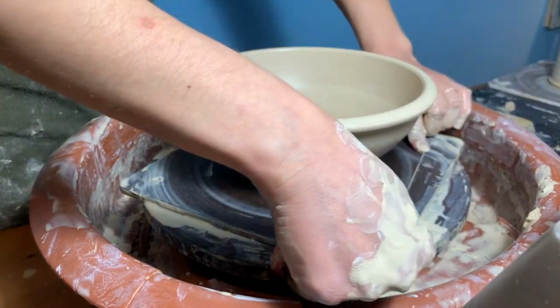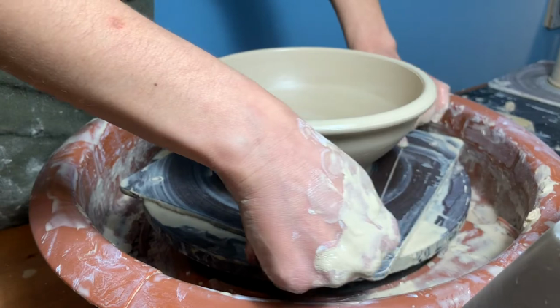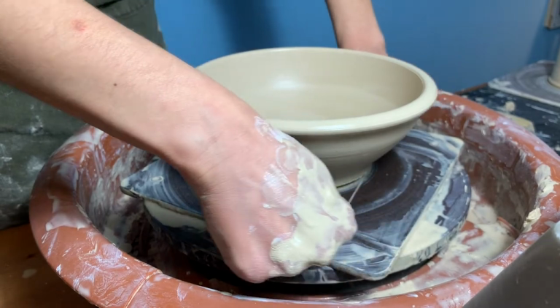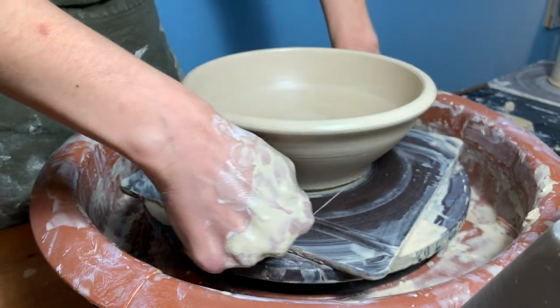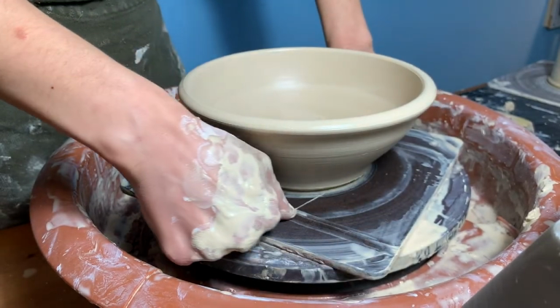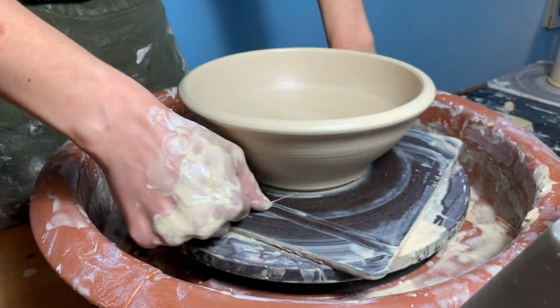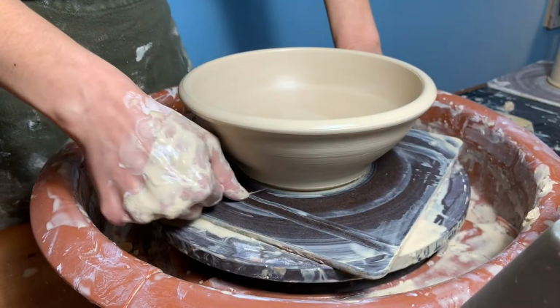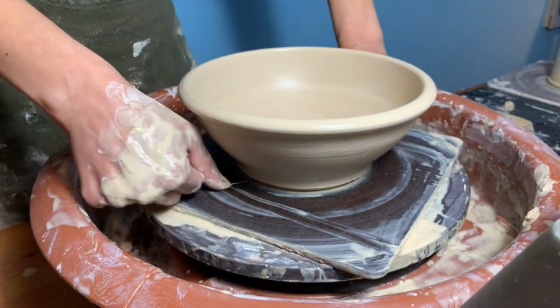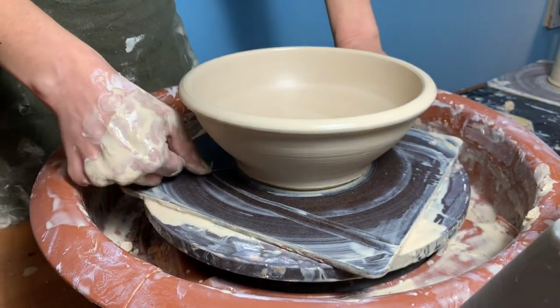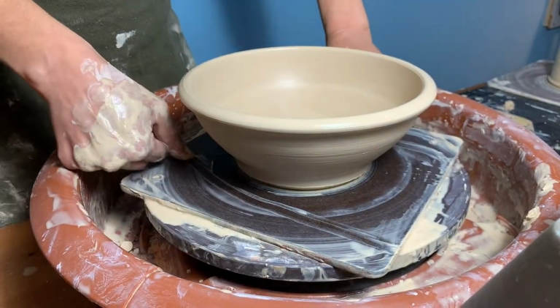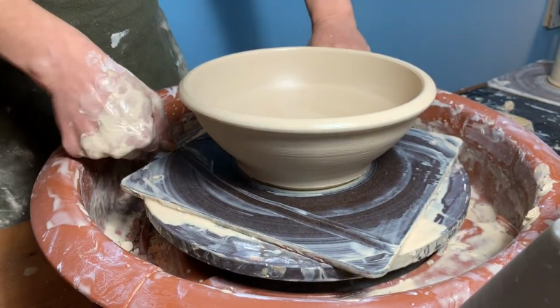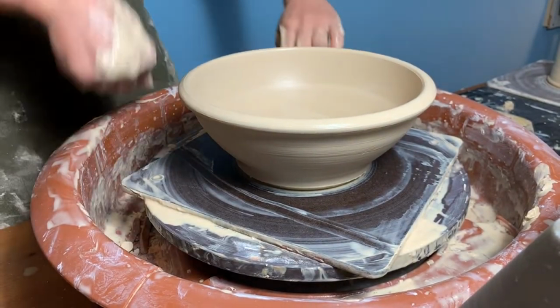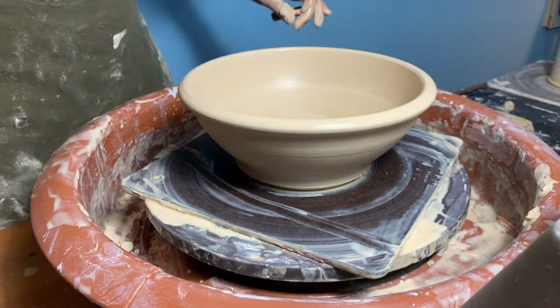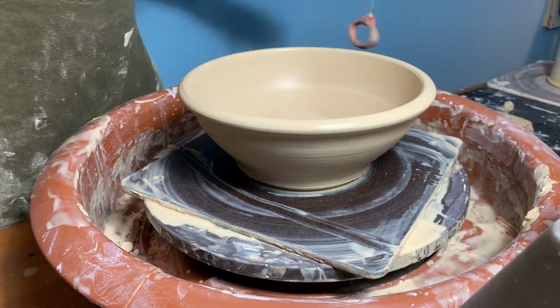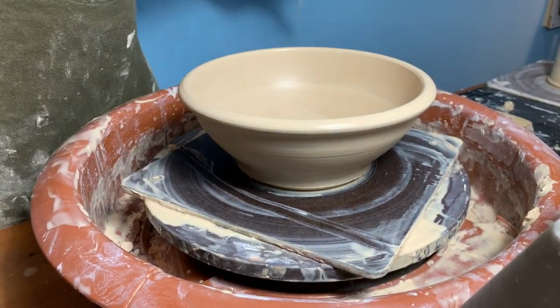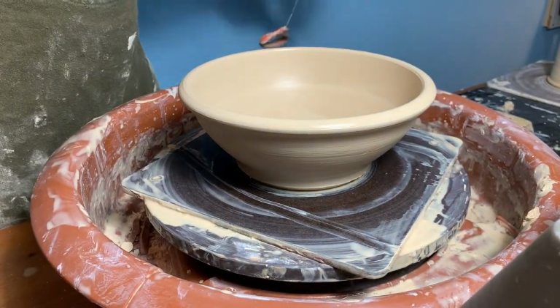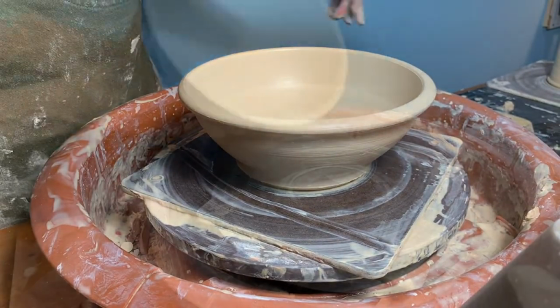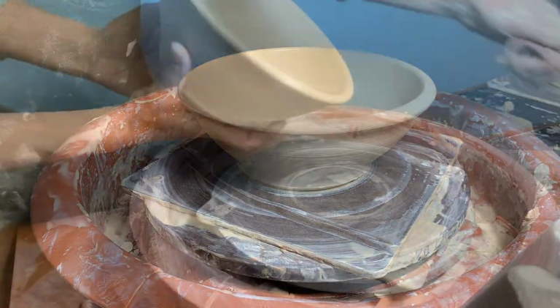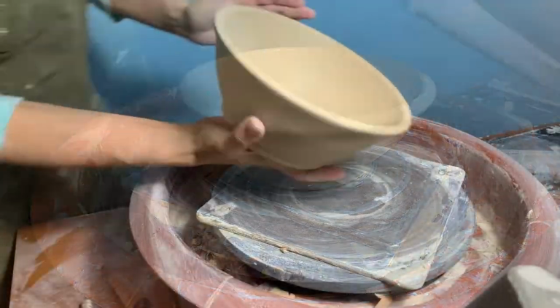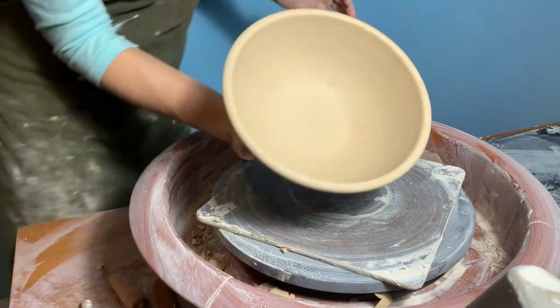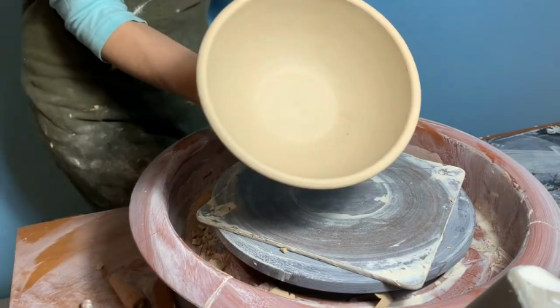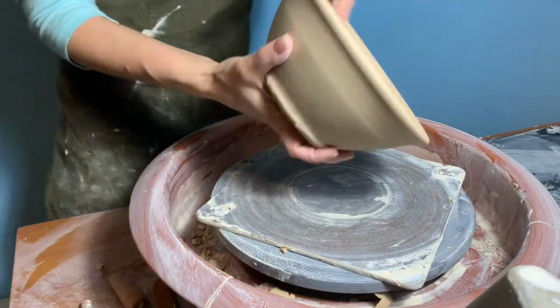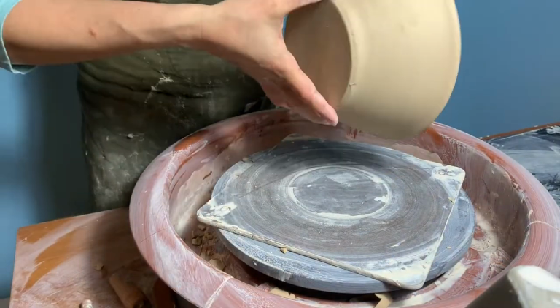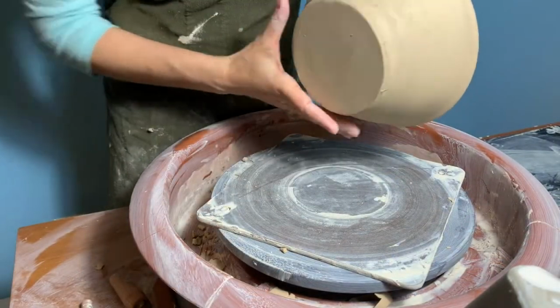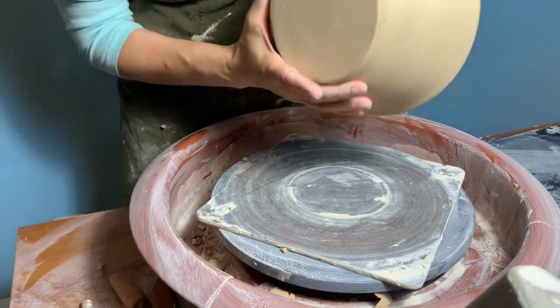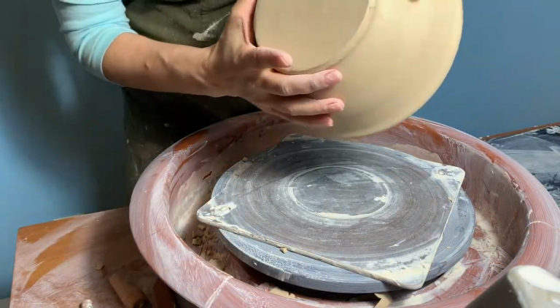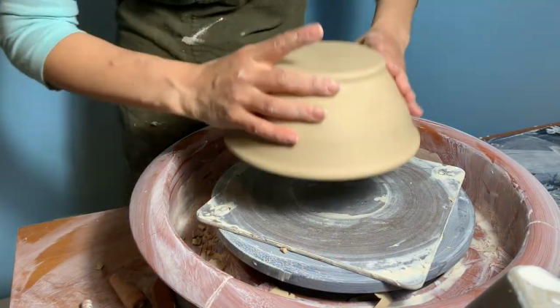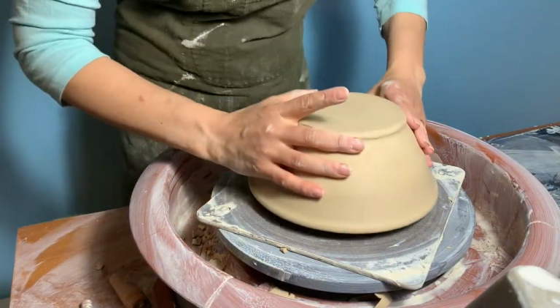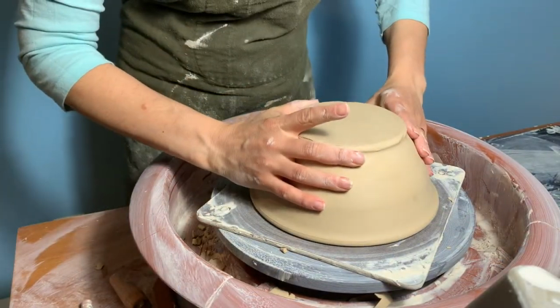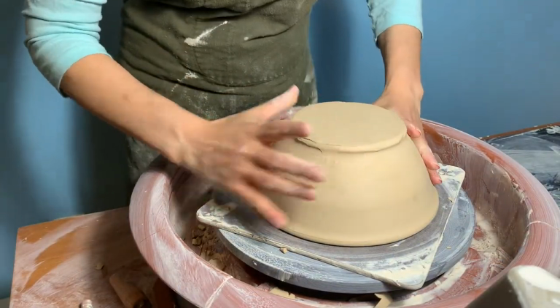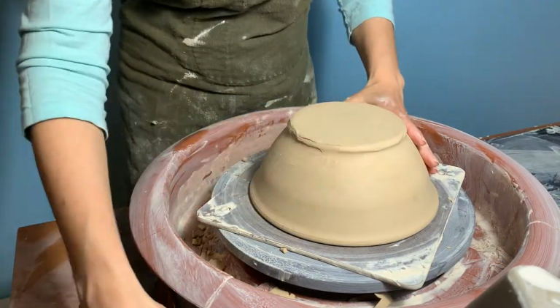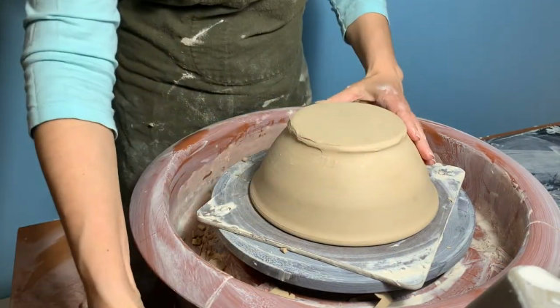The bowl is finished and can be removed from the wheel using a cut-off wire. This bowl was thrown on a square masonite bat which can also be taken off the wheel and set aside to dry.